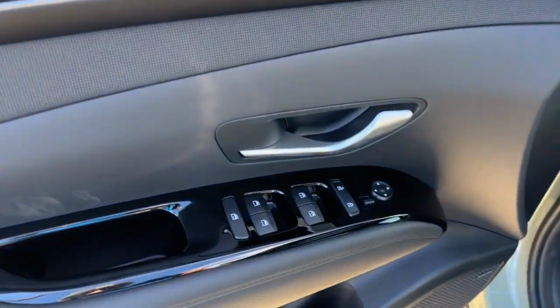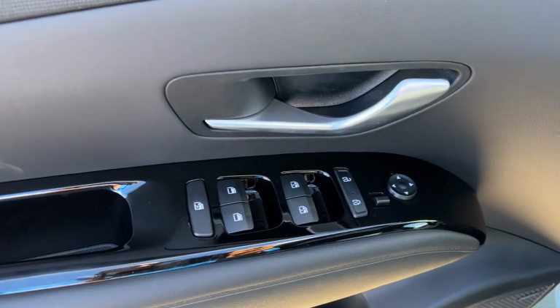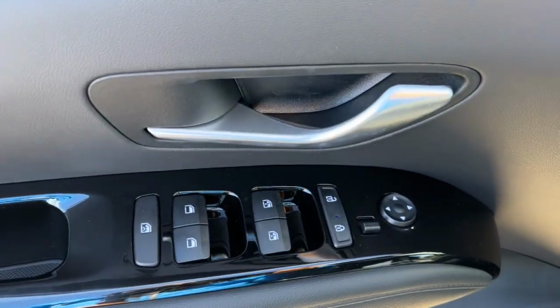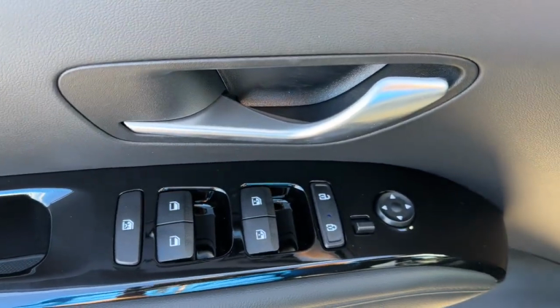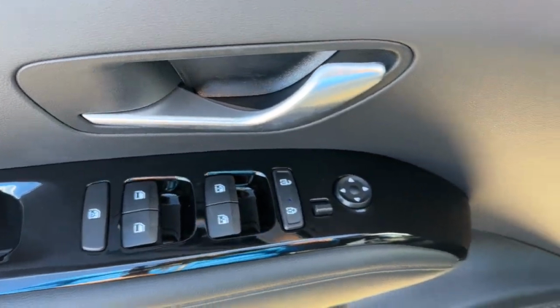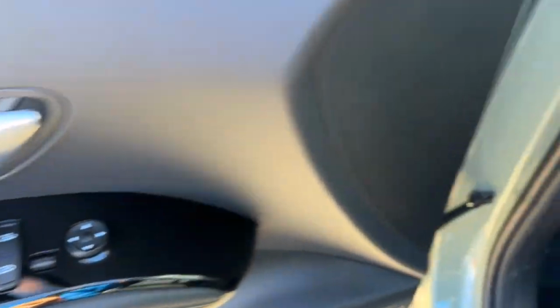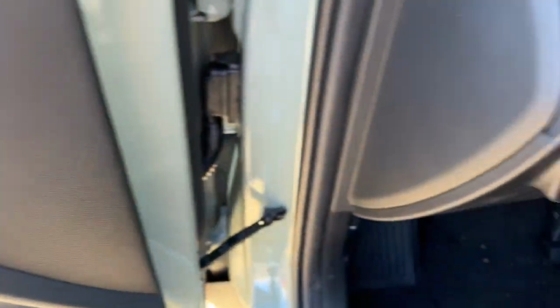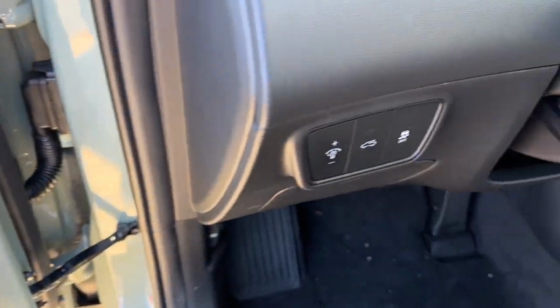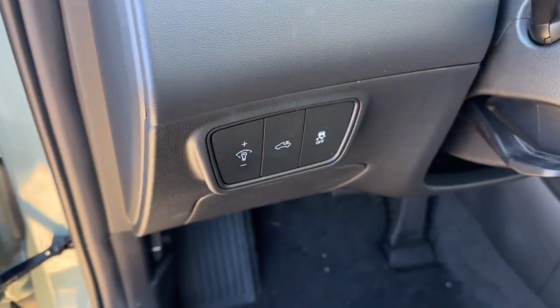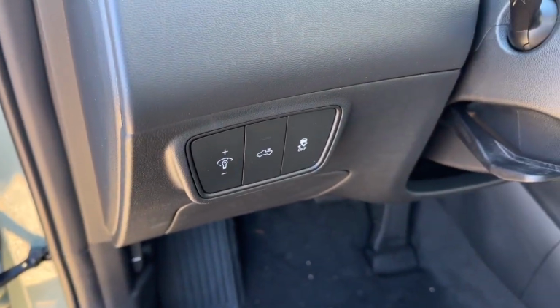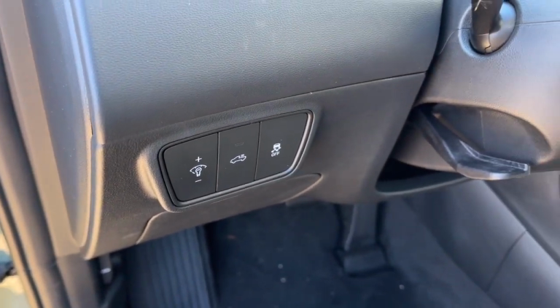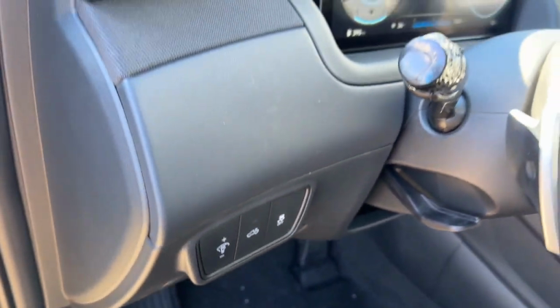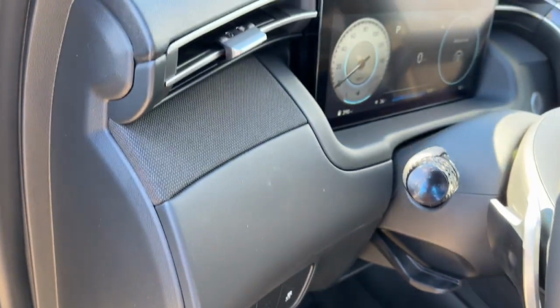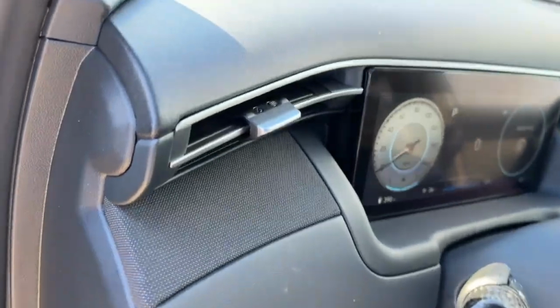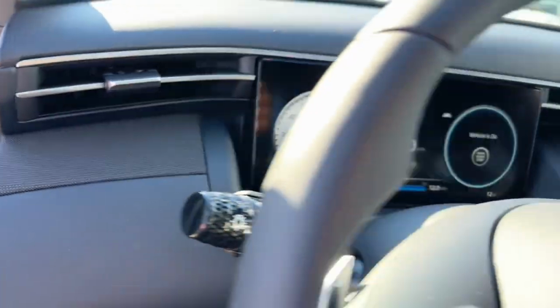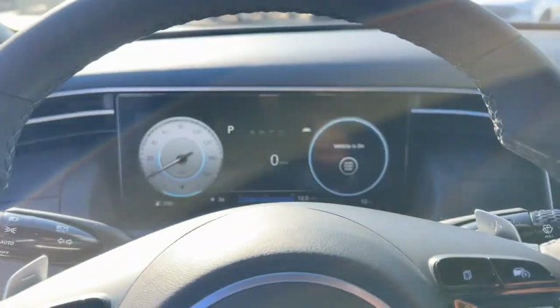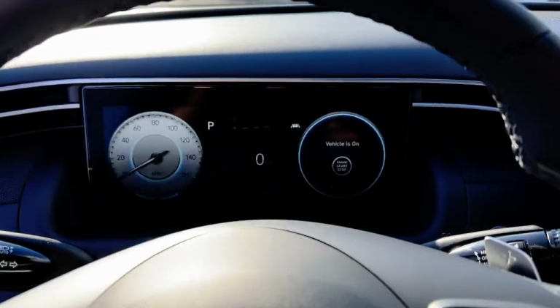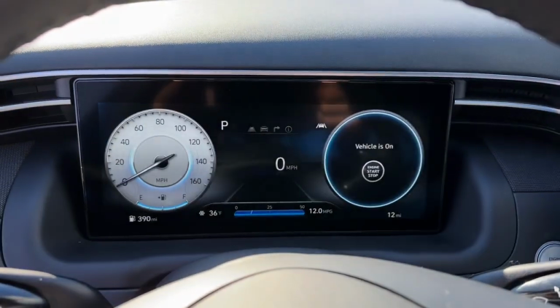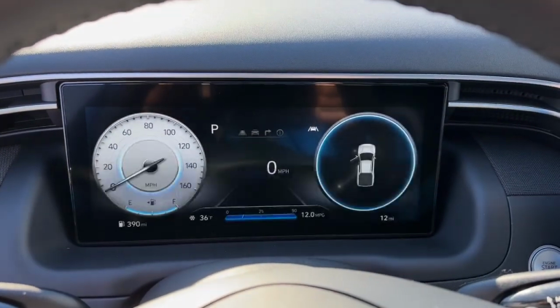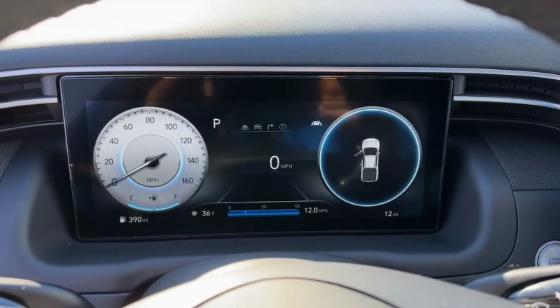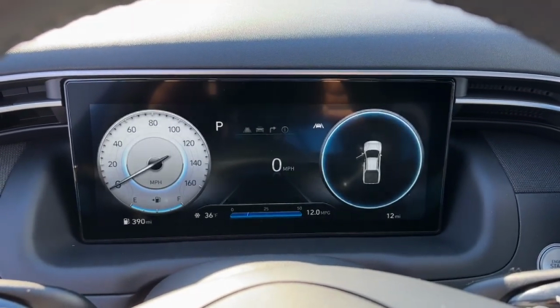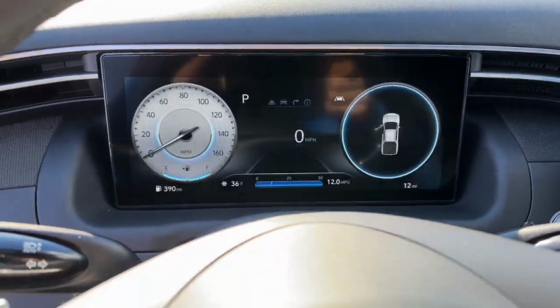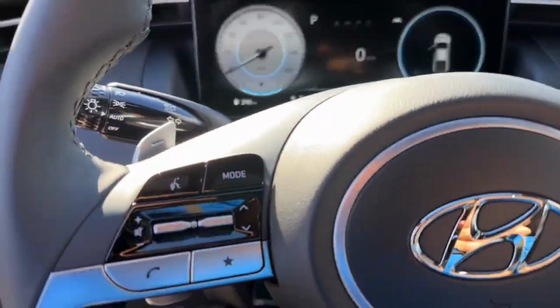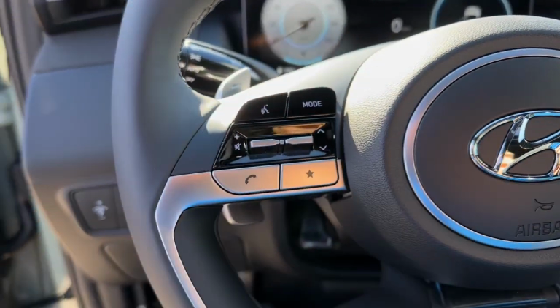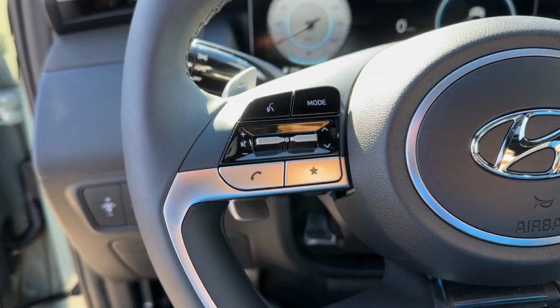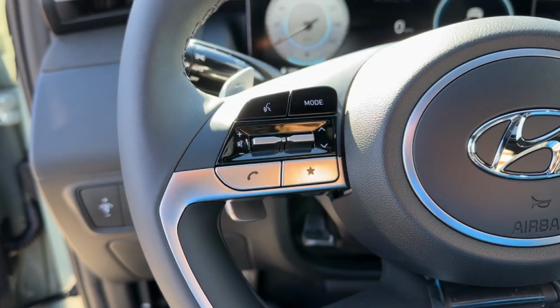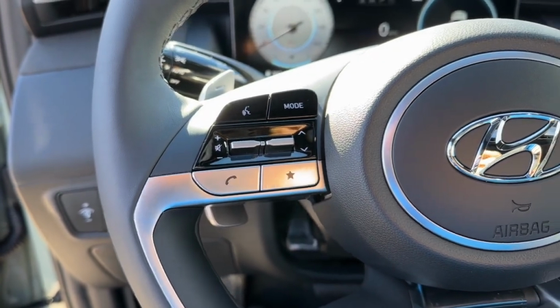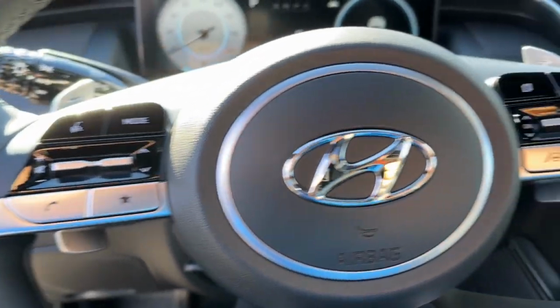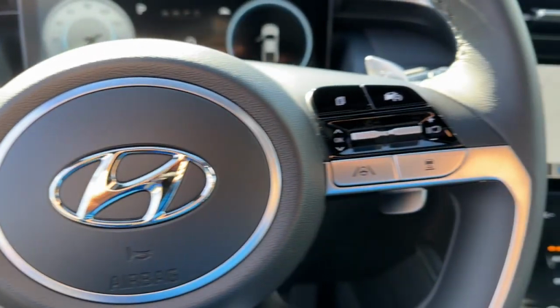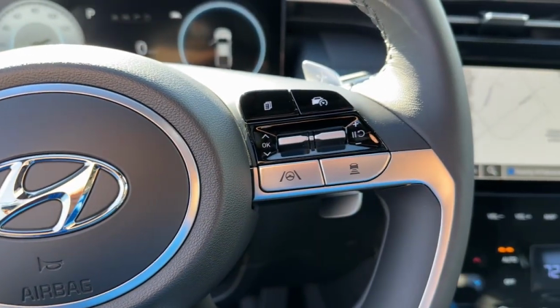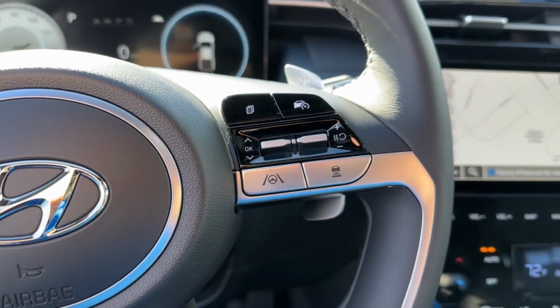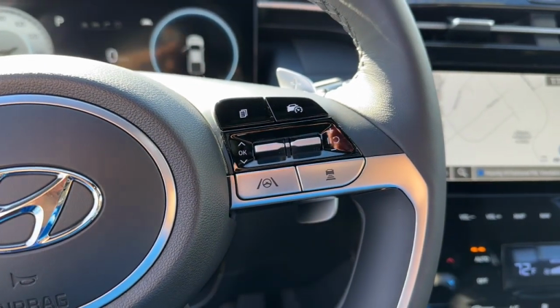Navigation system, keyless entry, sunroof and moonroof, premium sound system, satellite radio, aluminum wheels, heated front seat, alarm, steering wheel audio controls, electronic stability control.